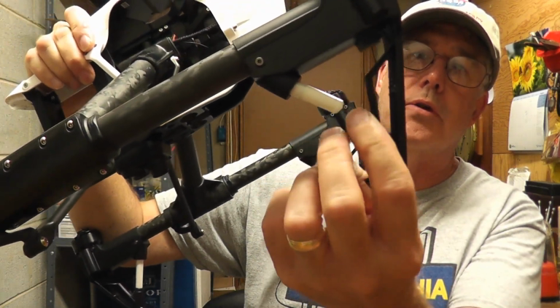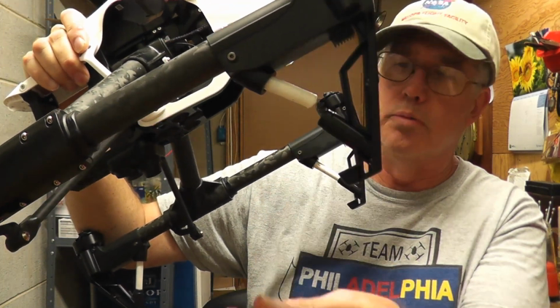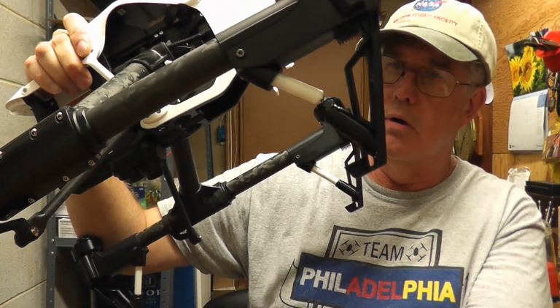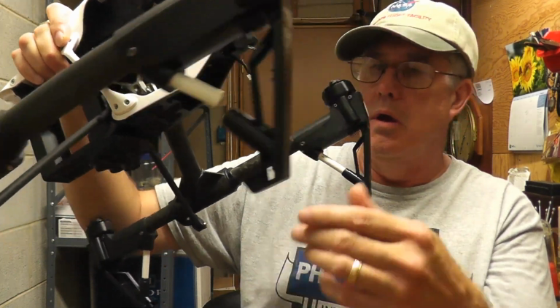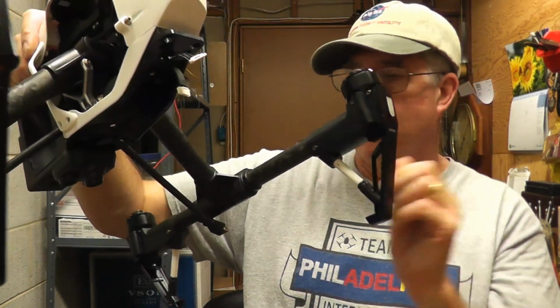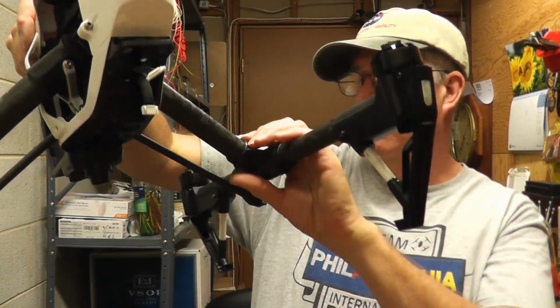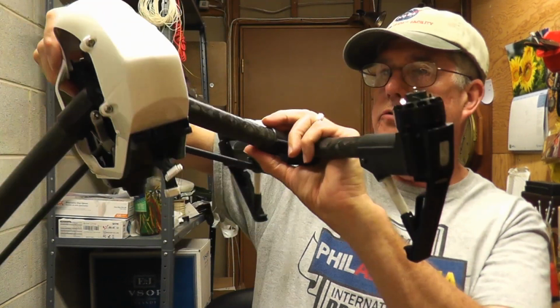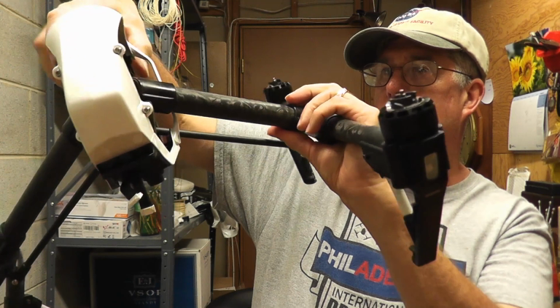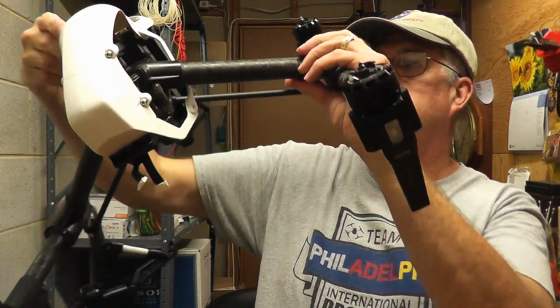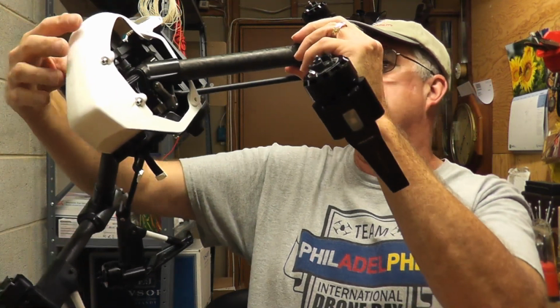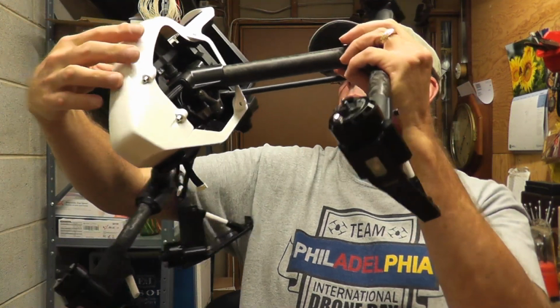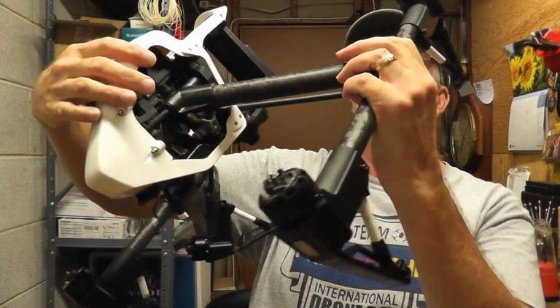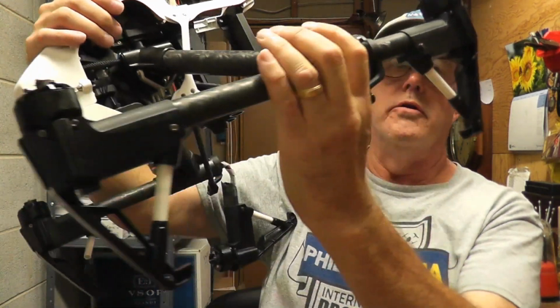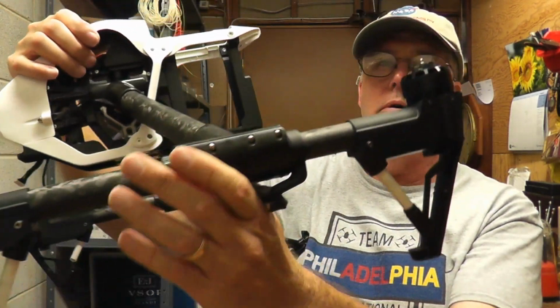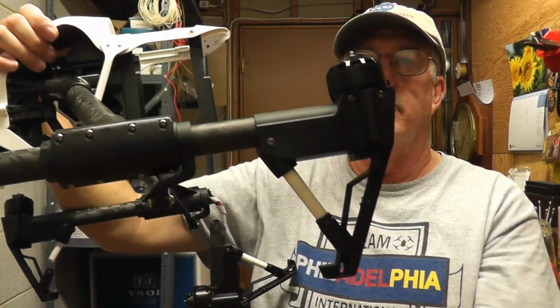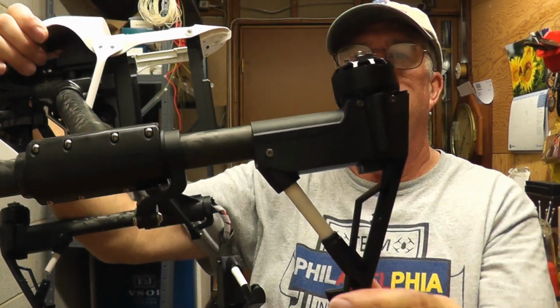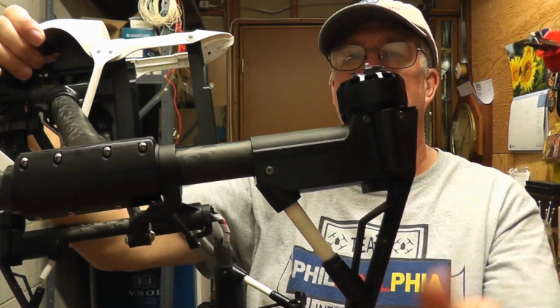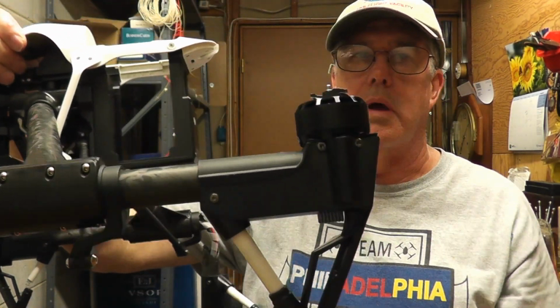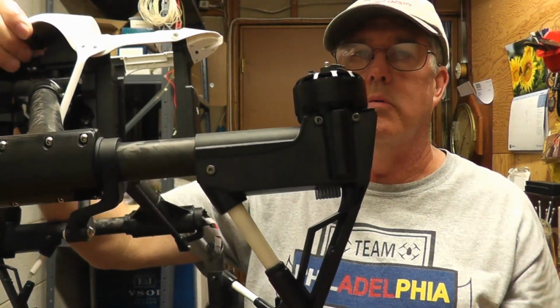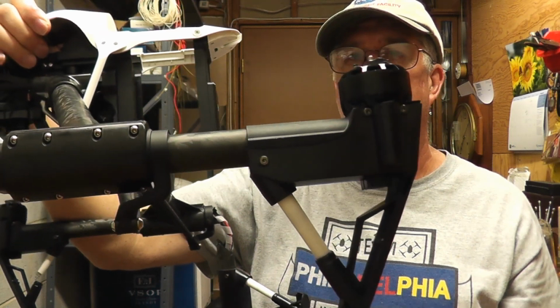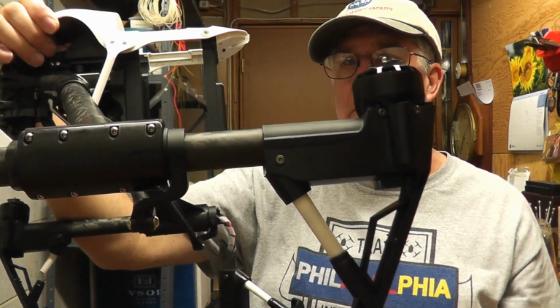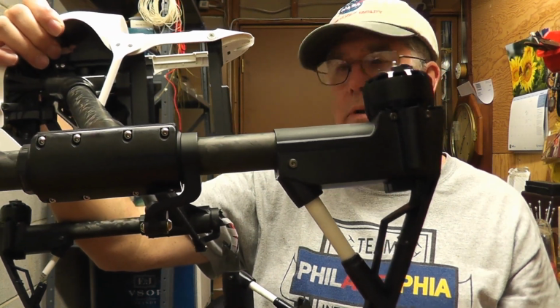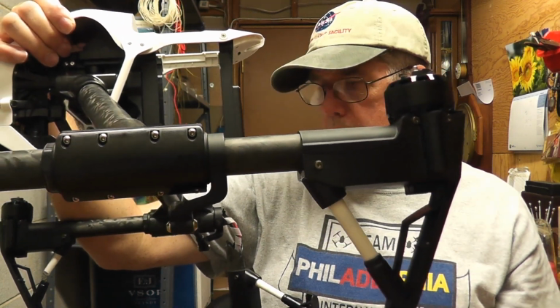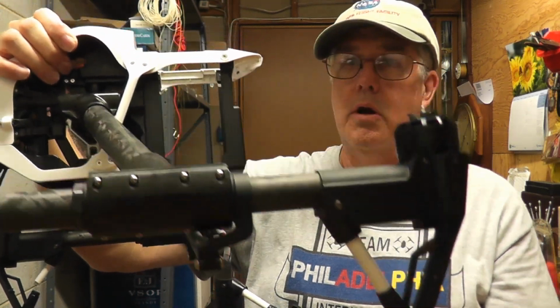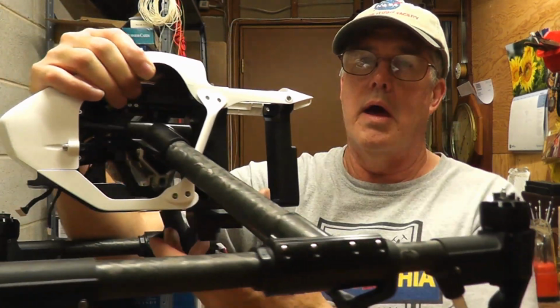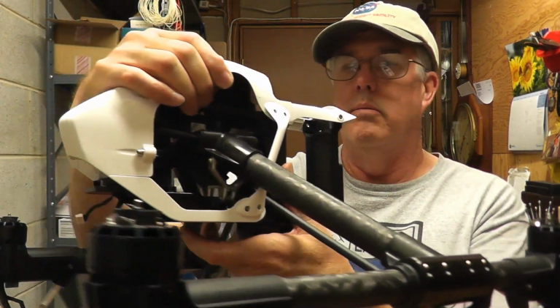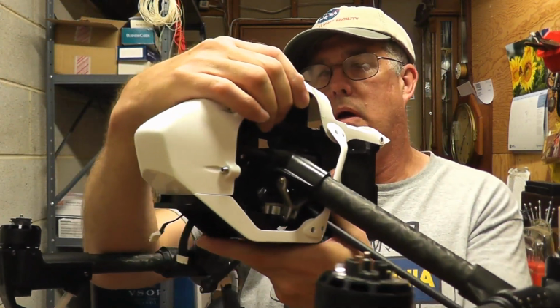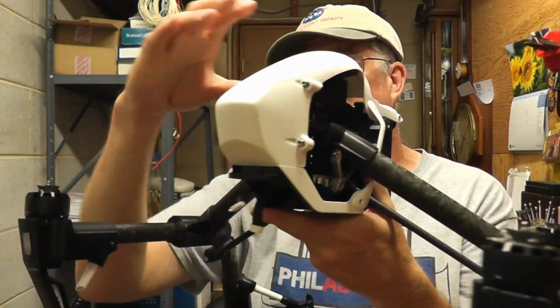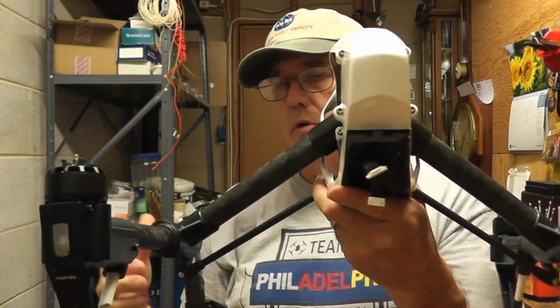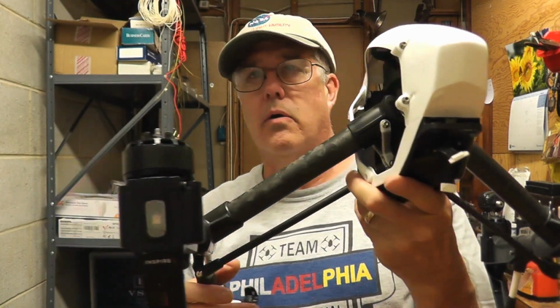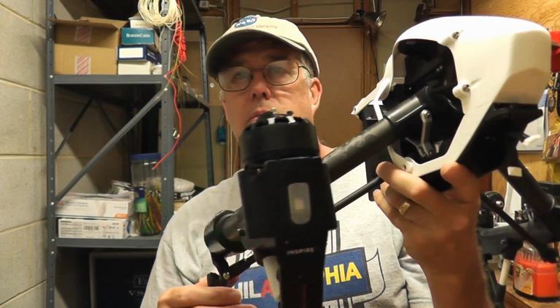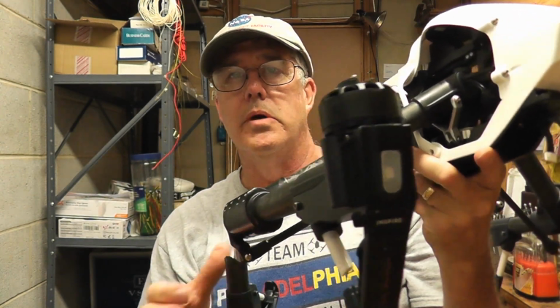You can see this one's broken here. I've already replaced this one just to see how difficult or how simple it is, and it wasn't too terribly difficult. We're going to cover that when we do the repair on this boom.